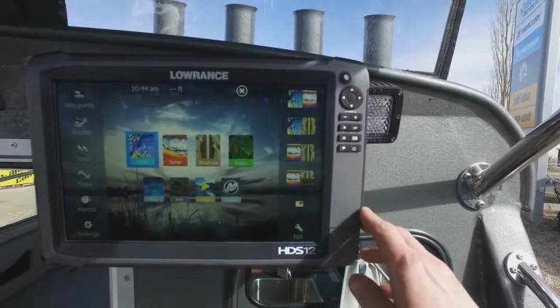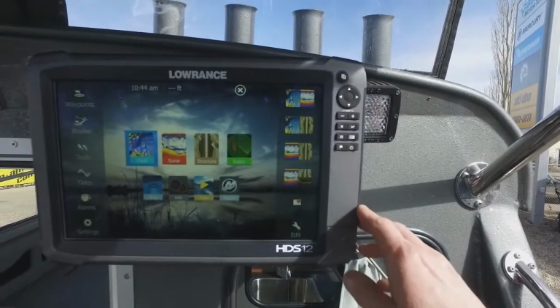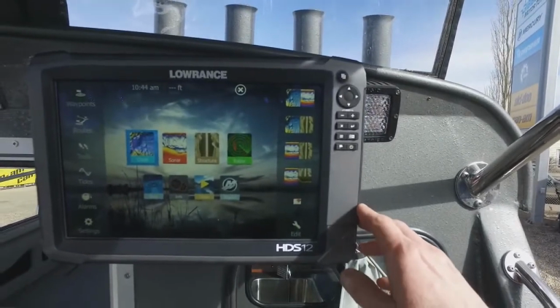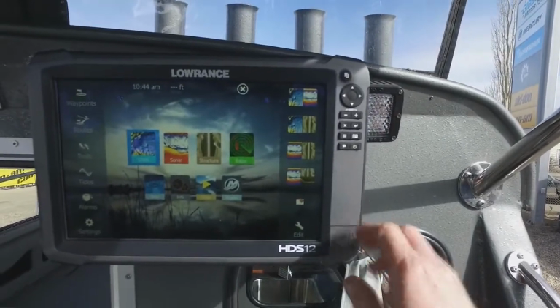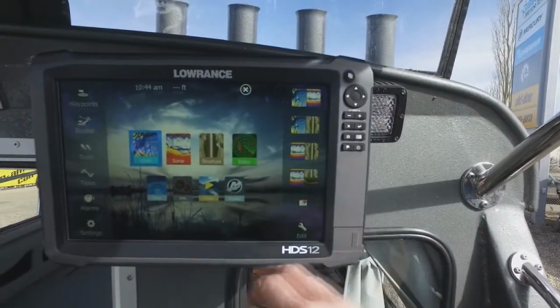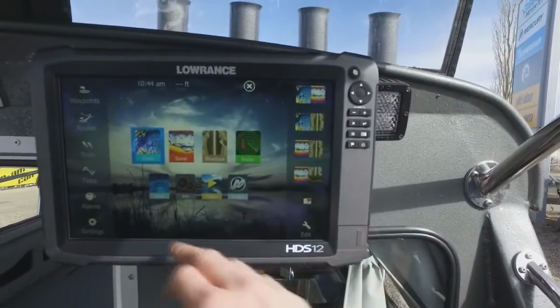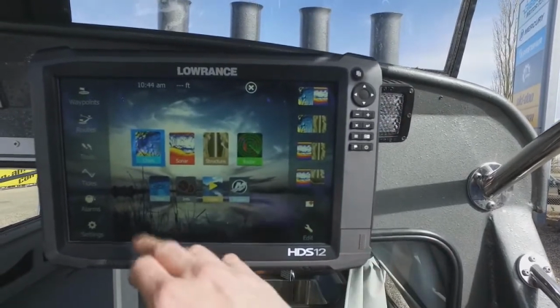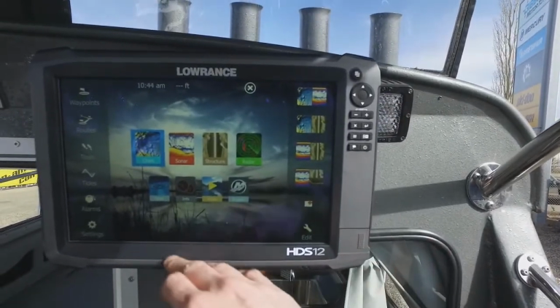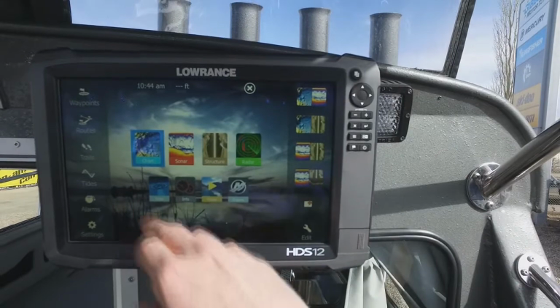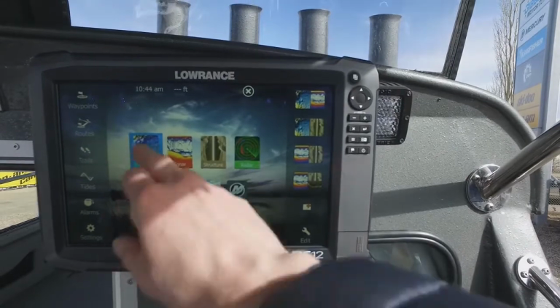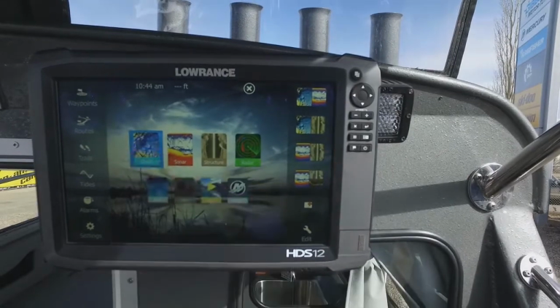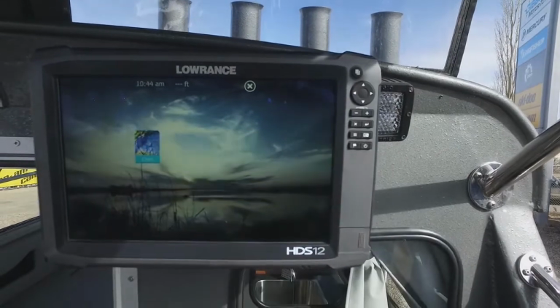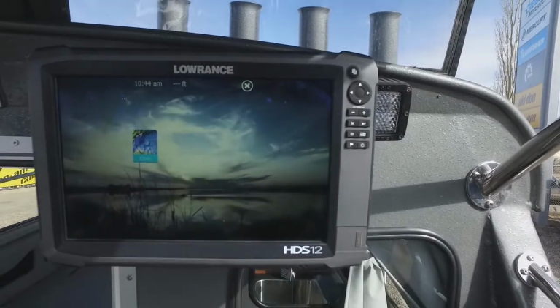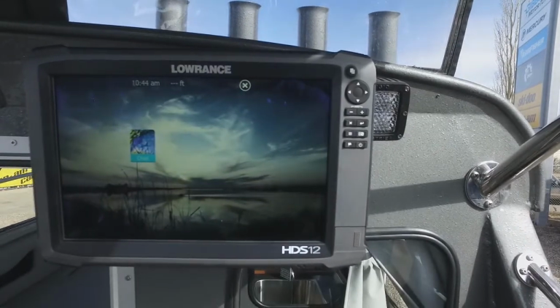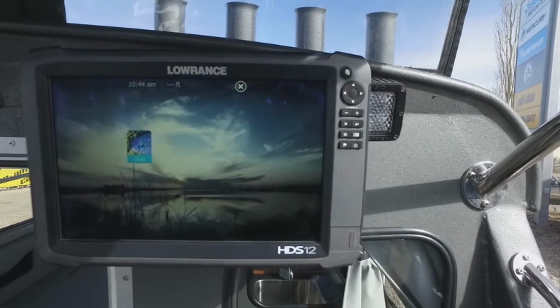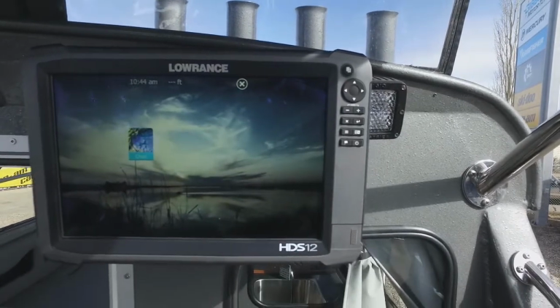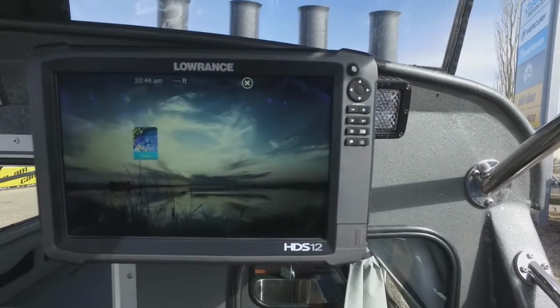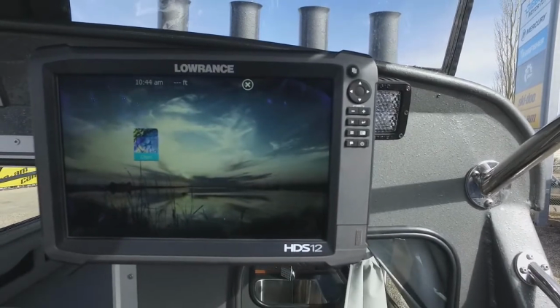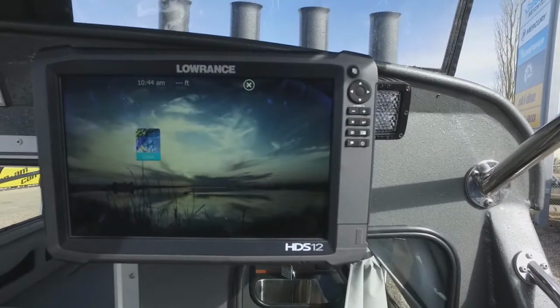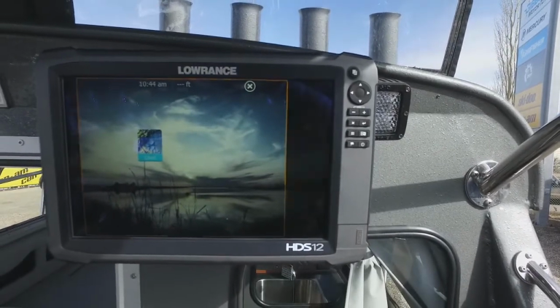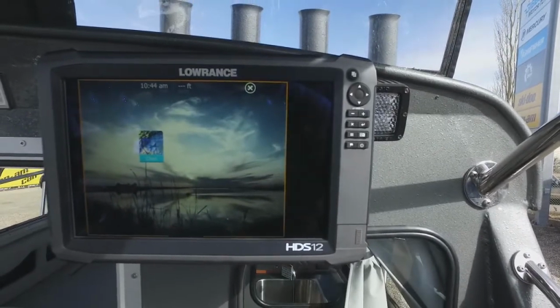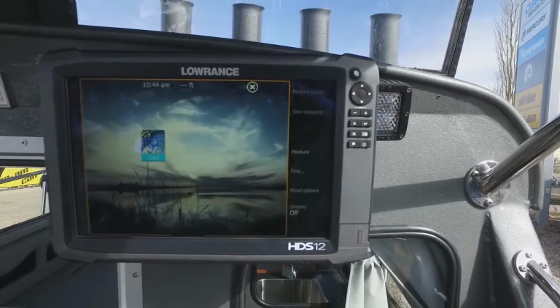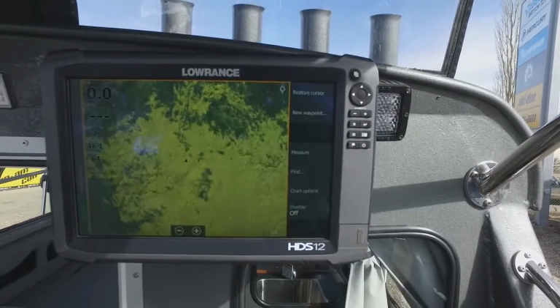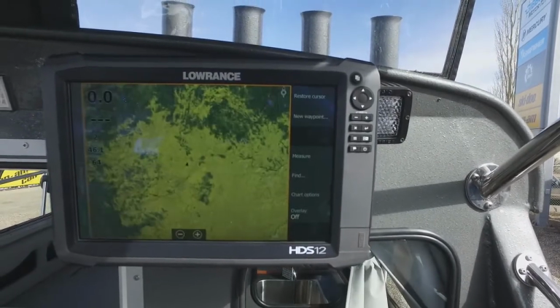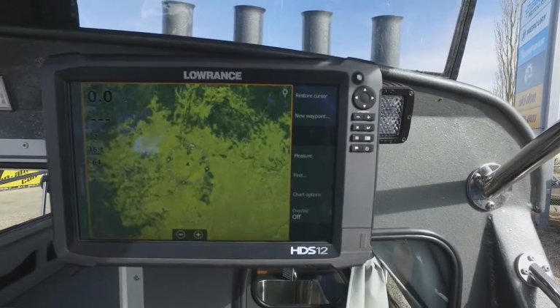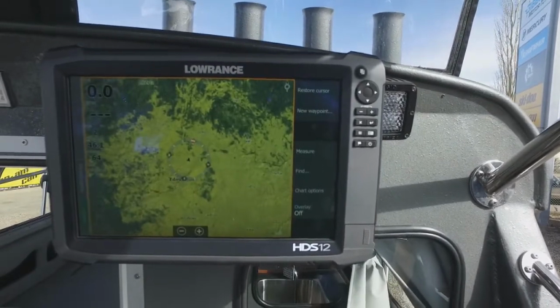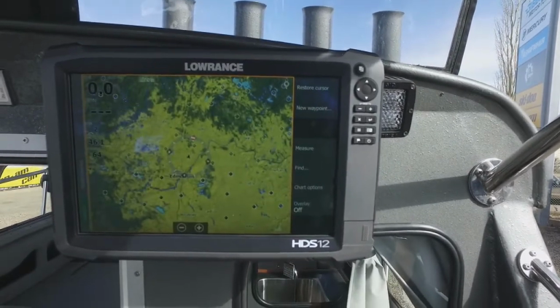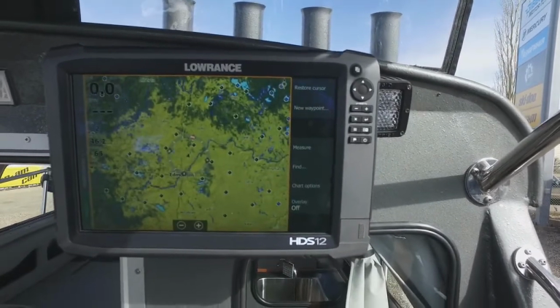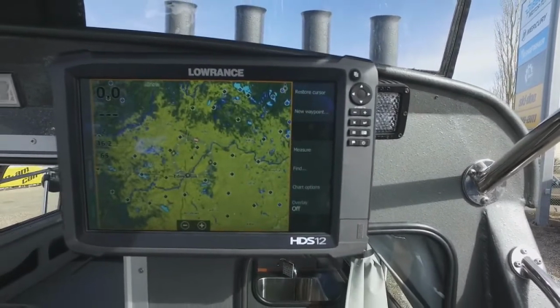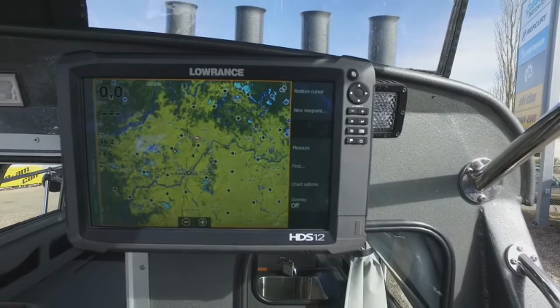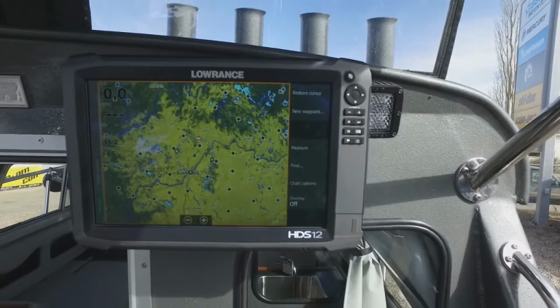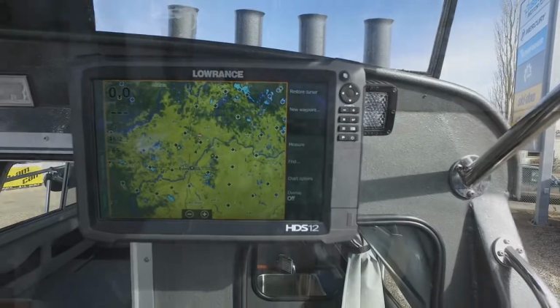Now that's very nice — a Lowrance HDS-12 touch screen. You can chart and plot everything from here.